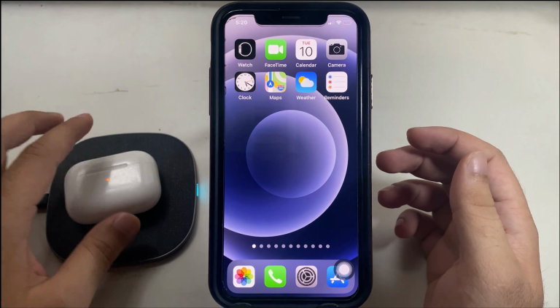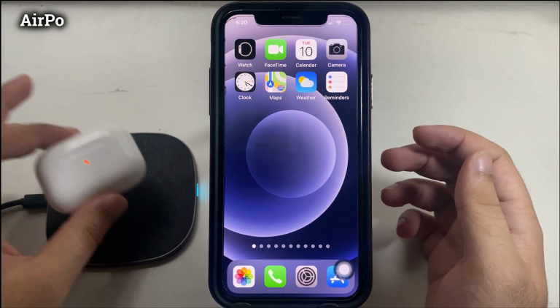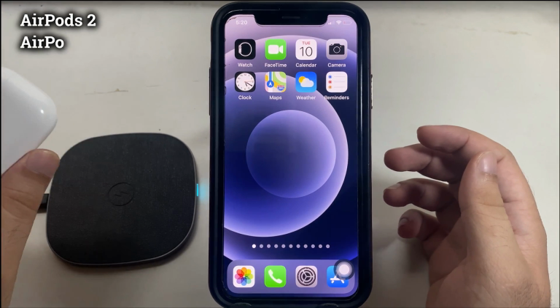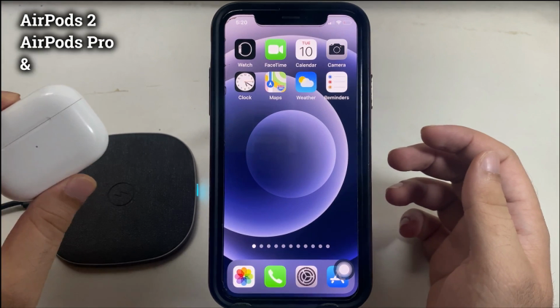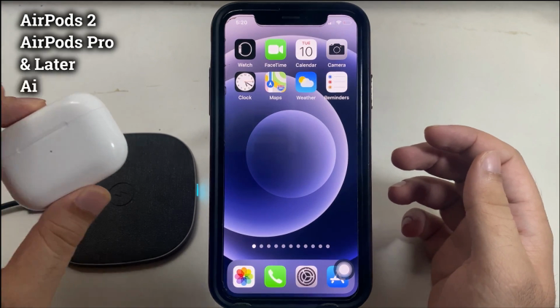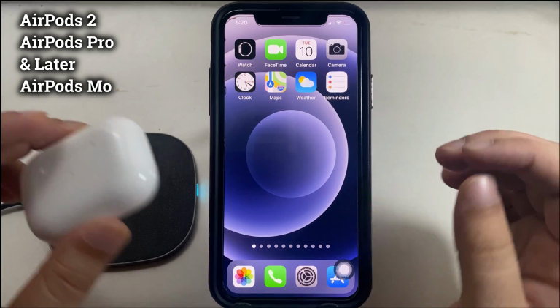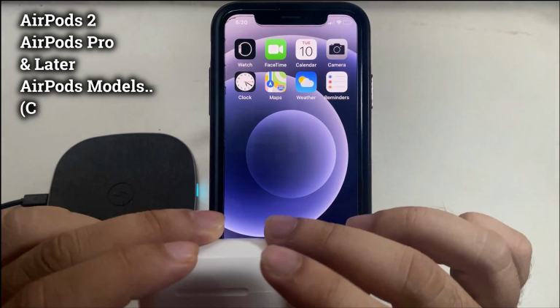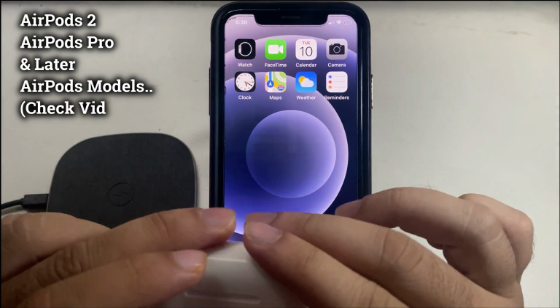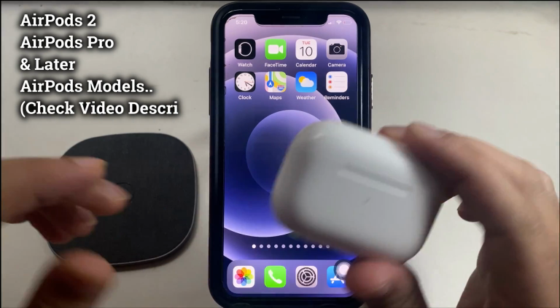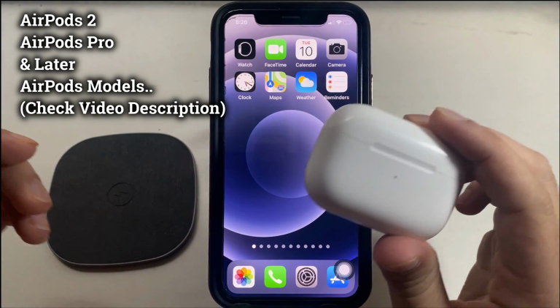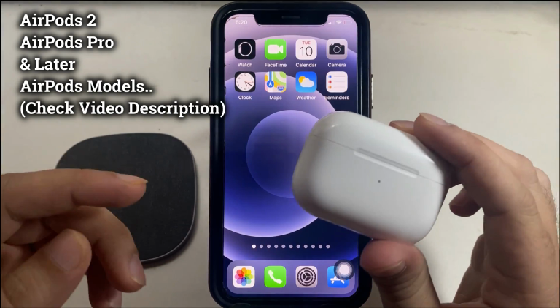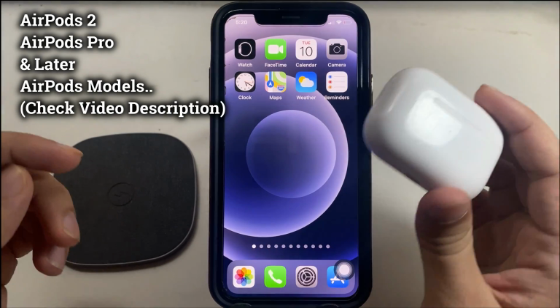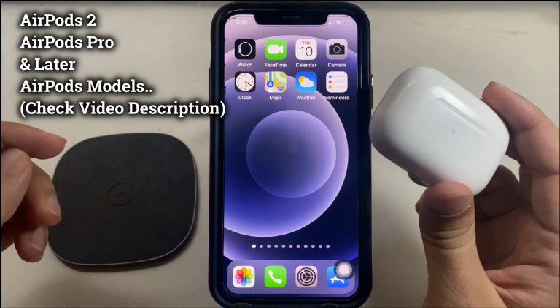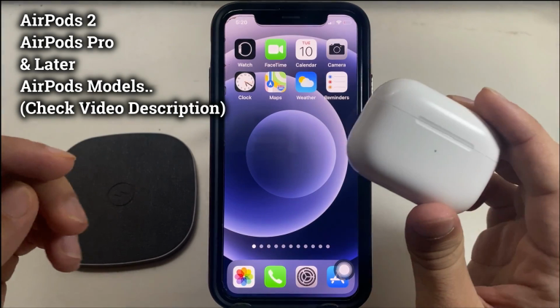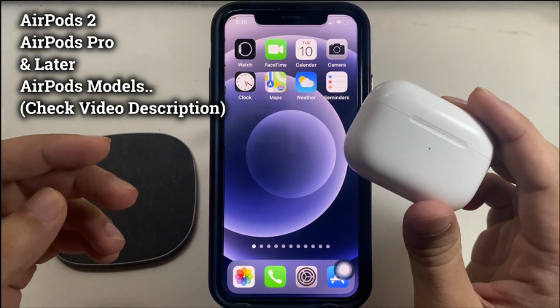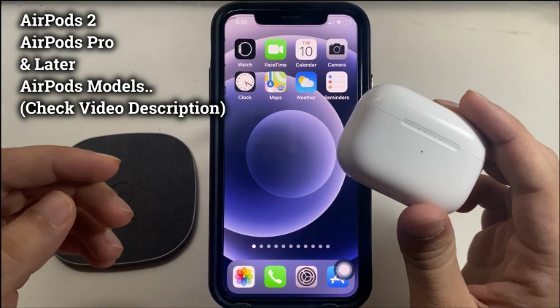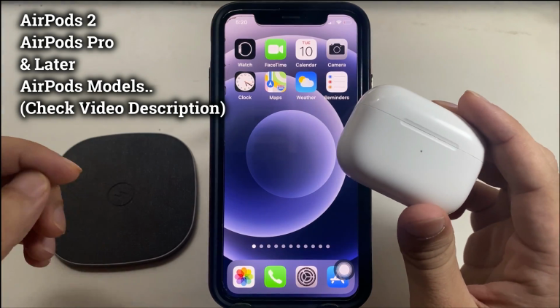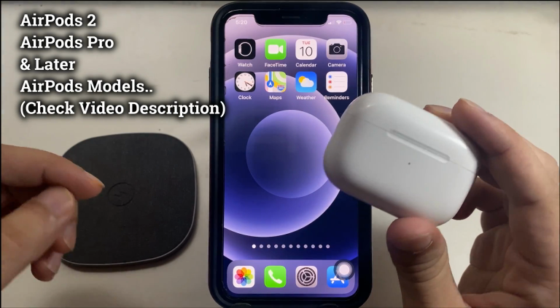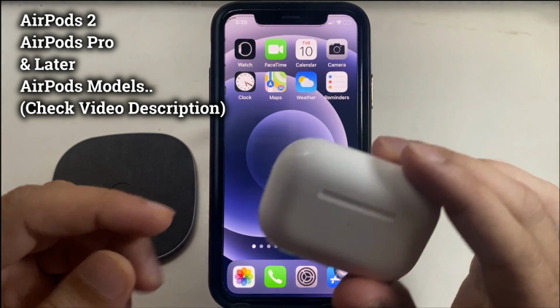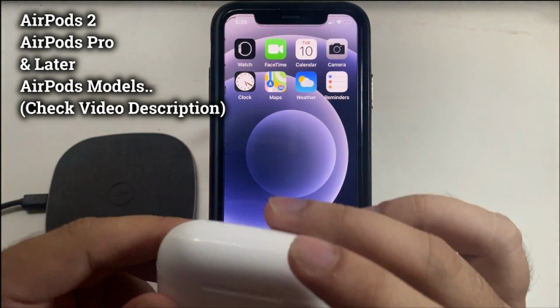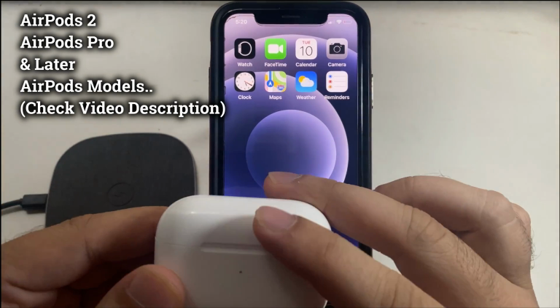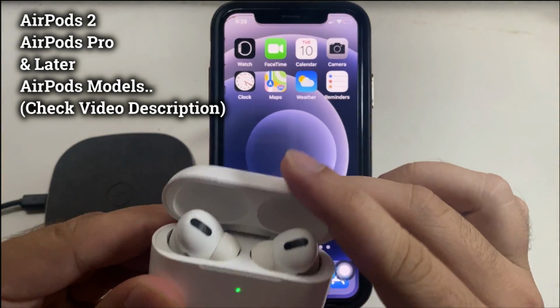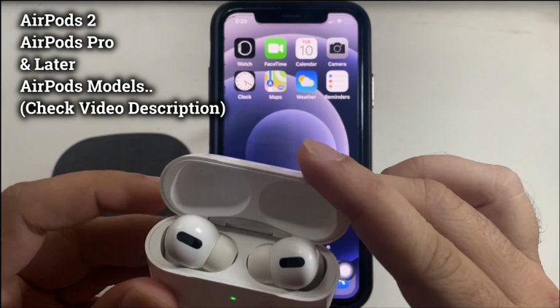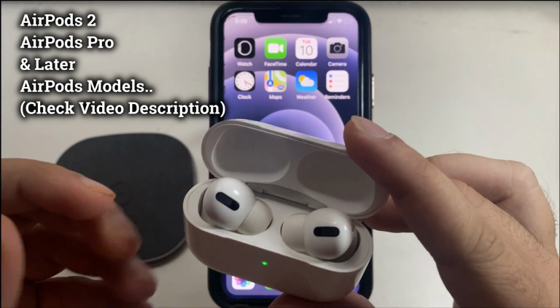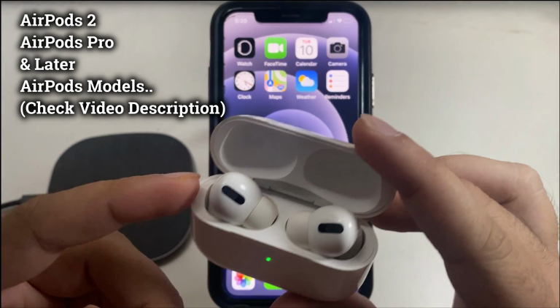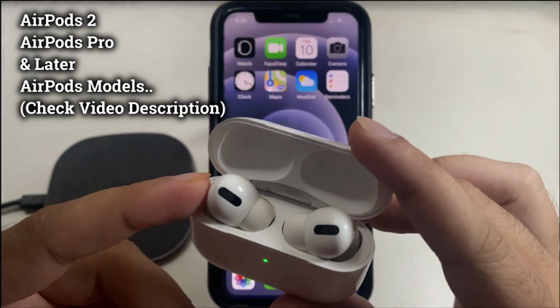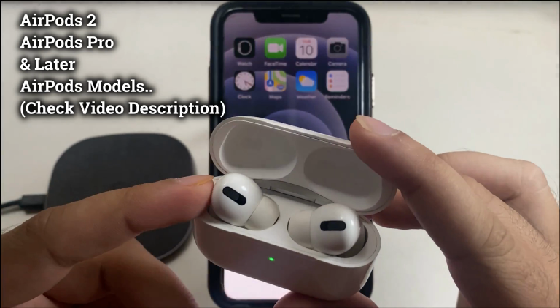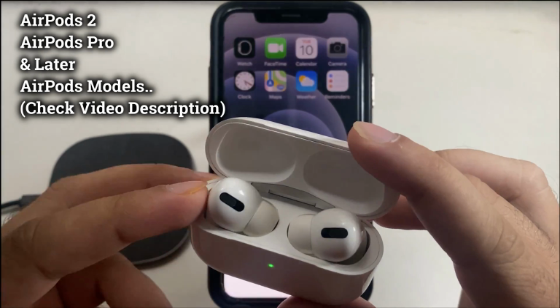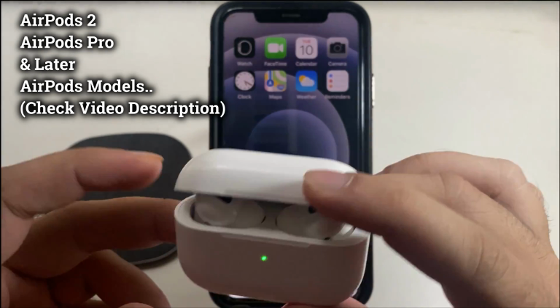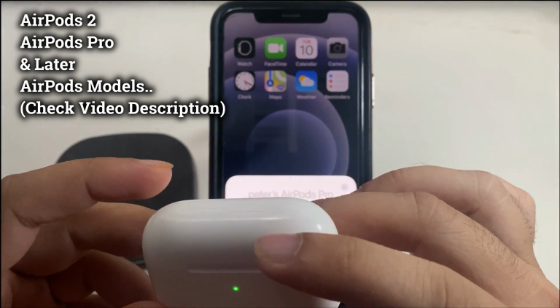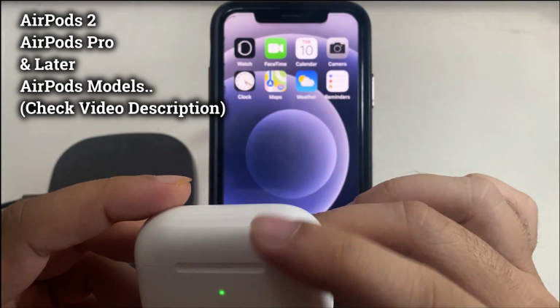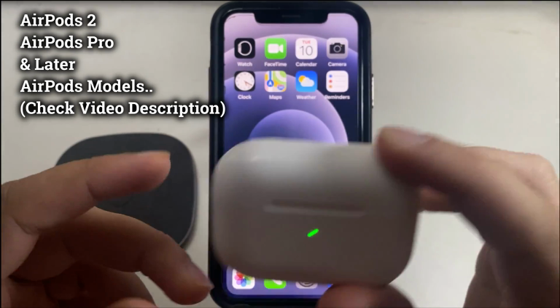It predicts the time and charges the AirPods accordingly, which reduces the load from the AirPods battery and ensures the battery stays intact.